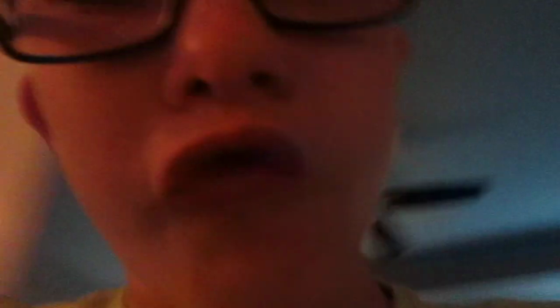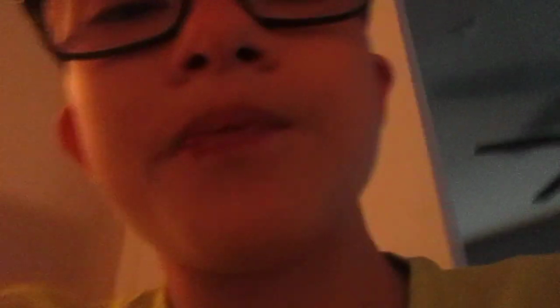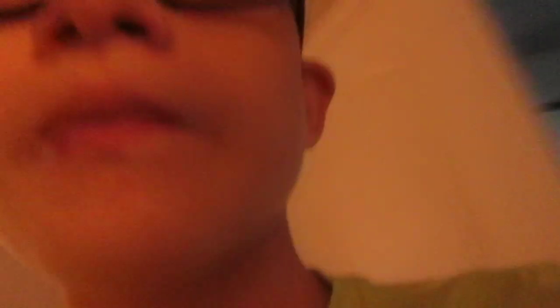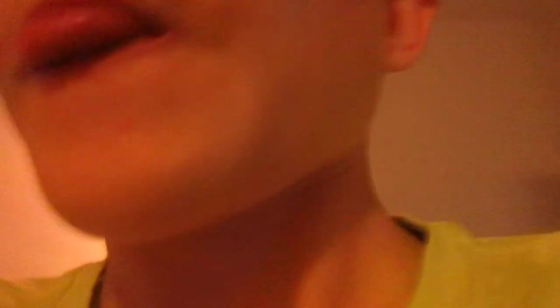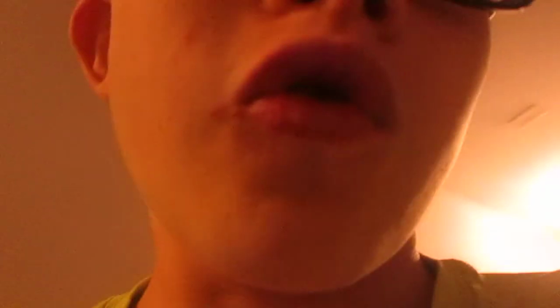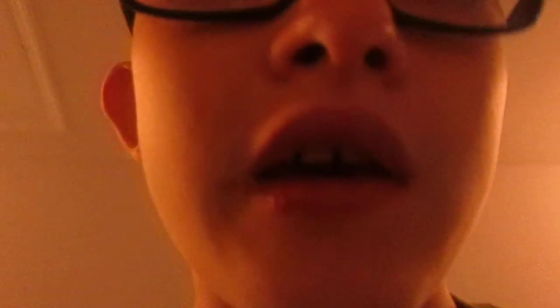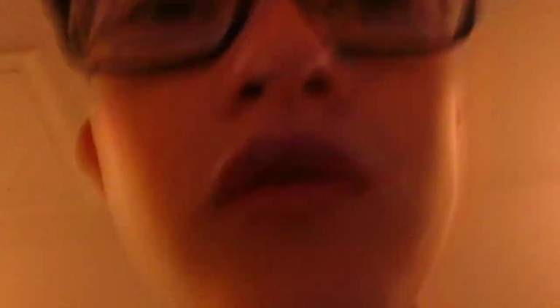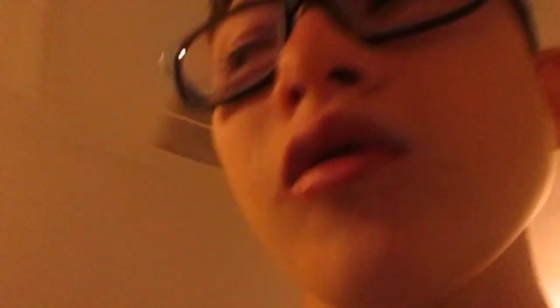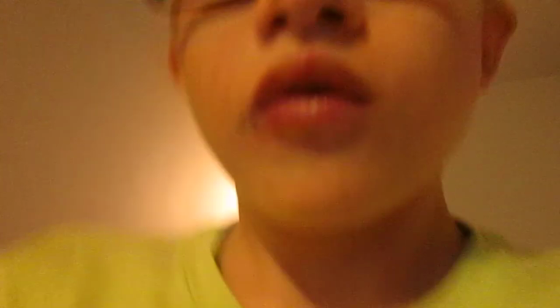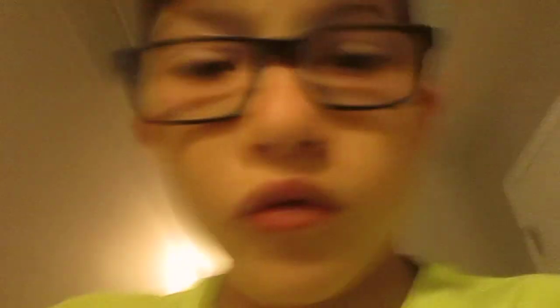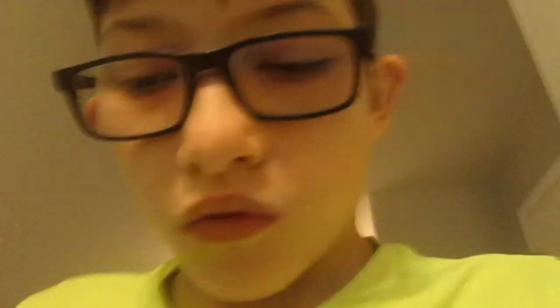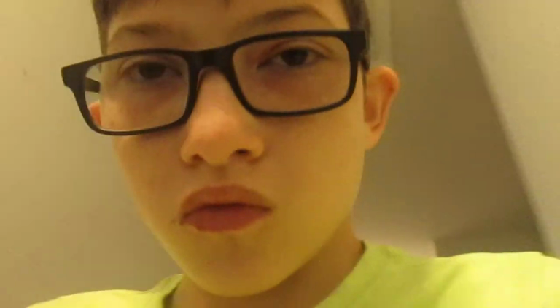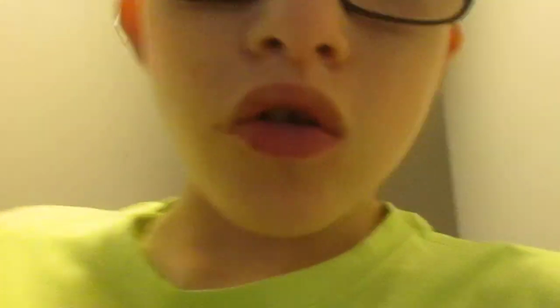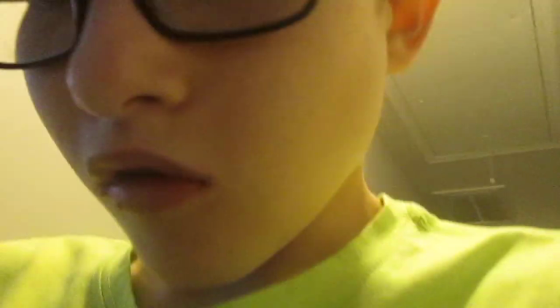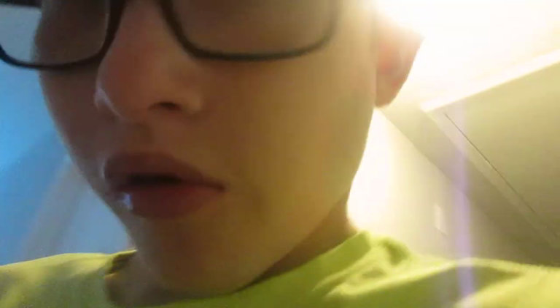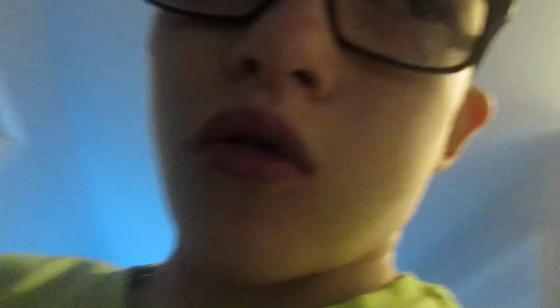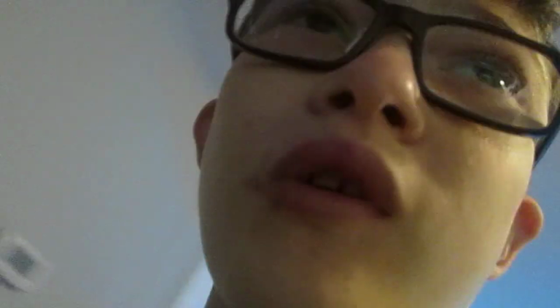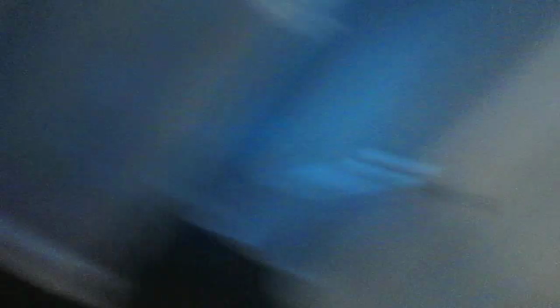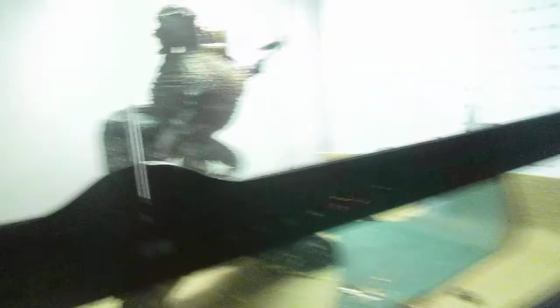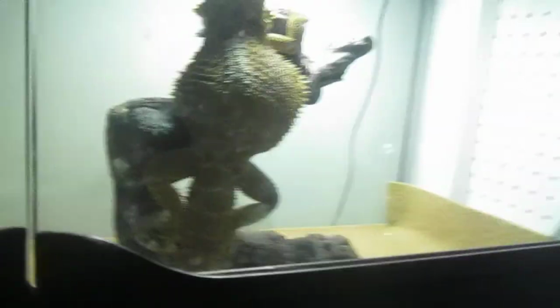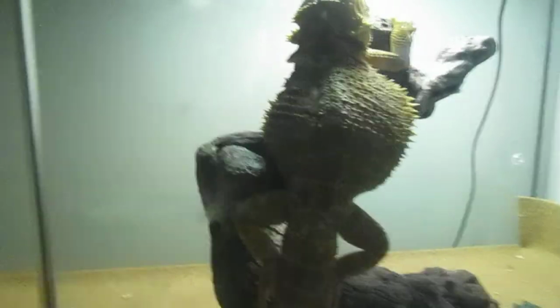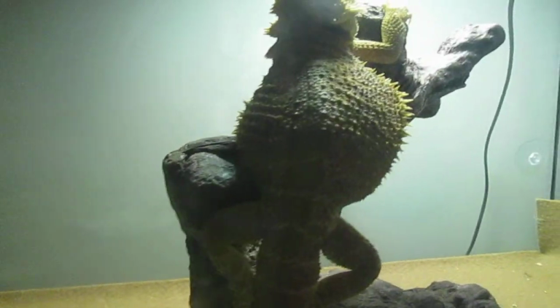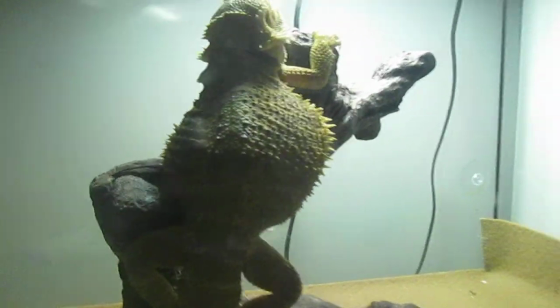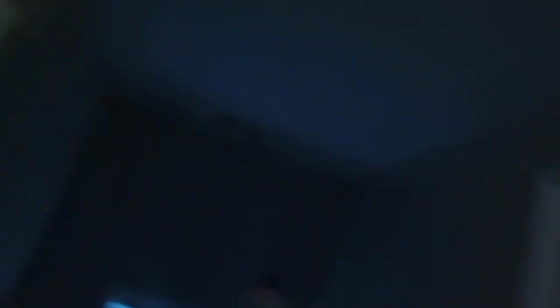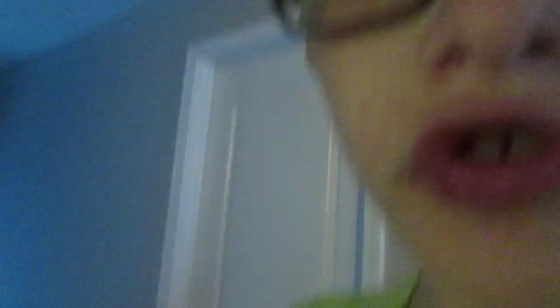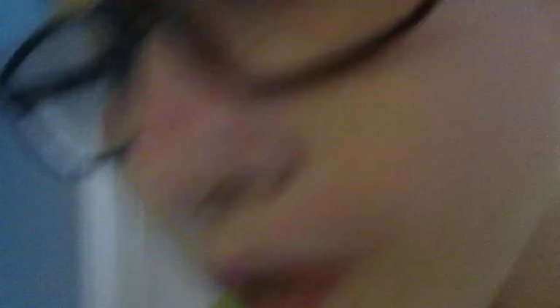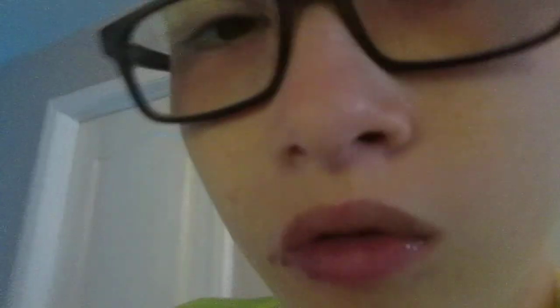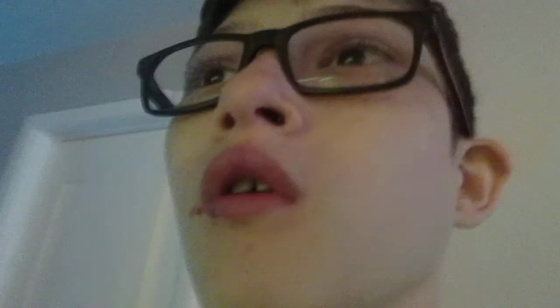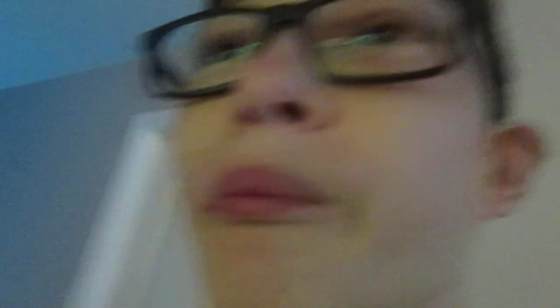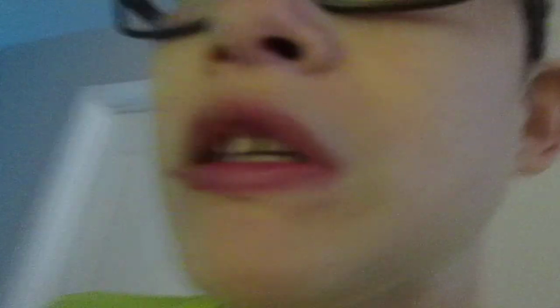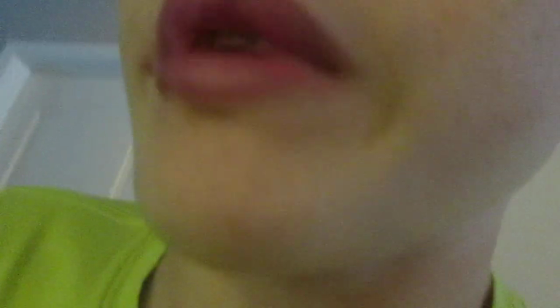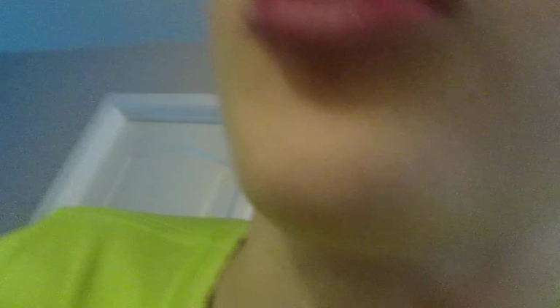Come over here — this is Lizzie, she's a female bearded dragon.